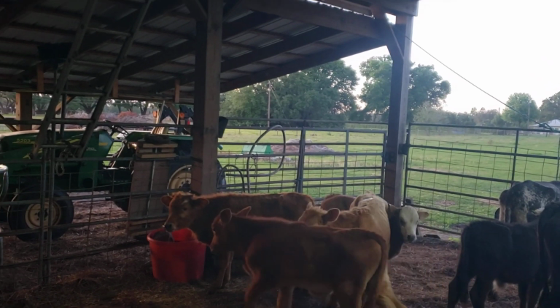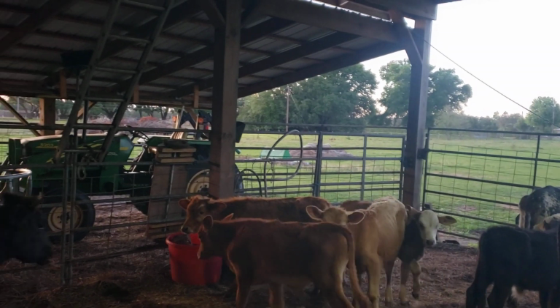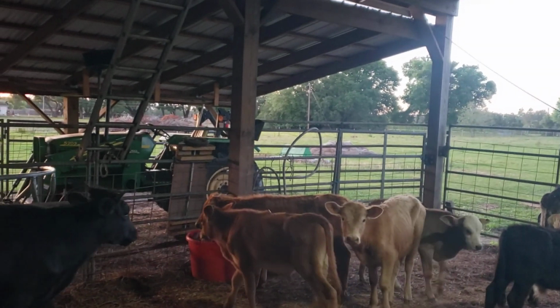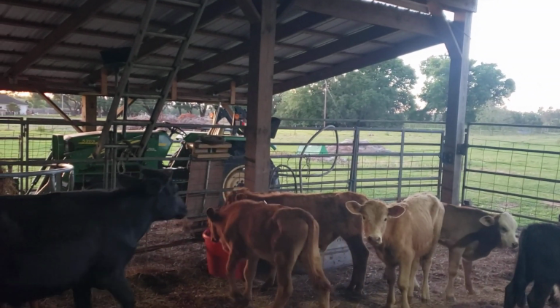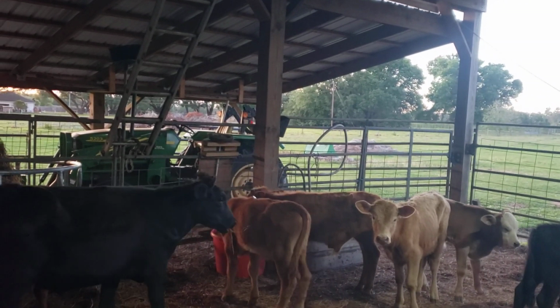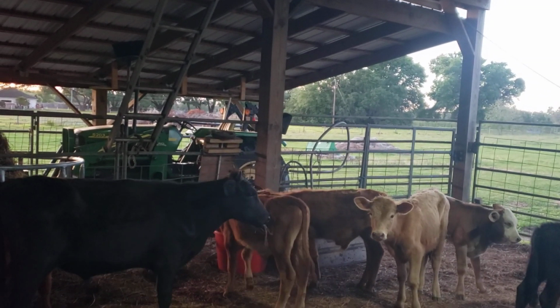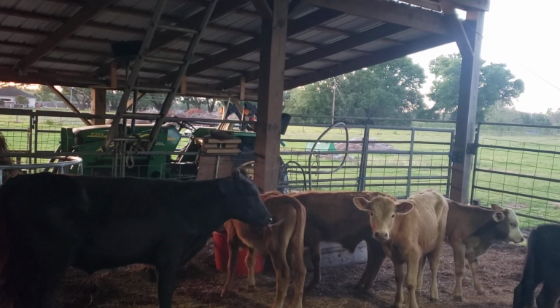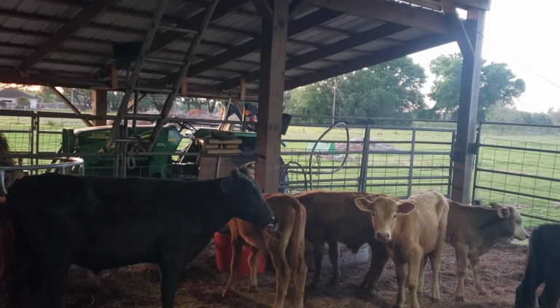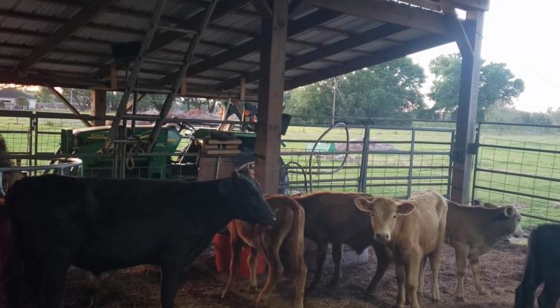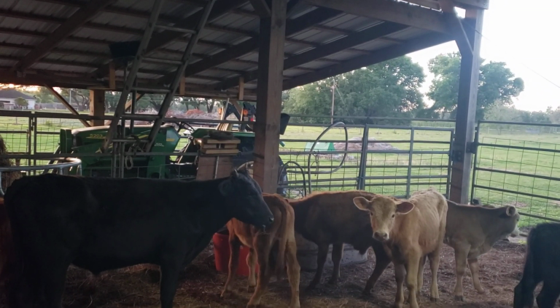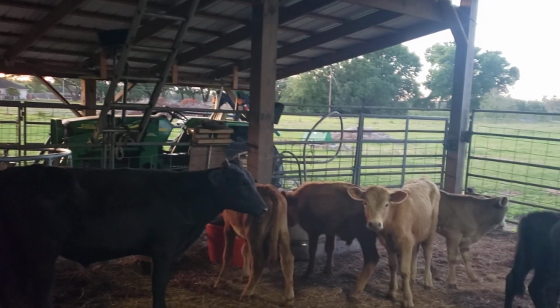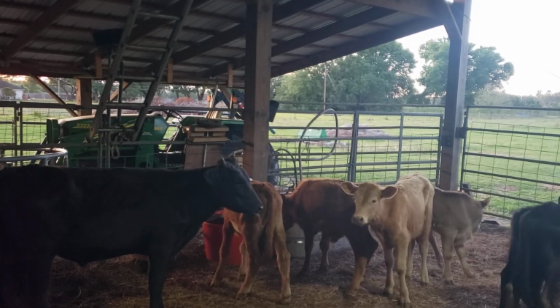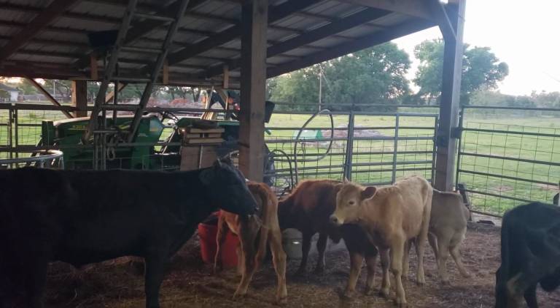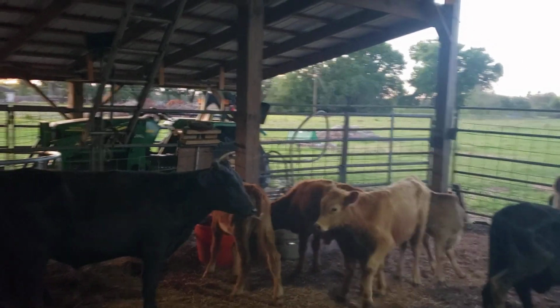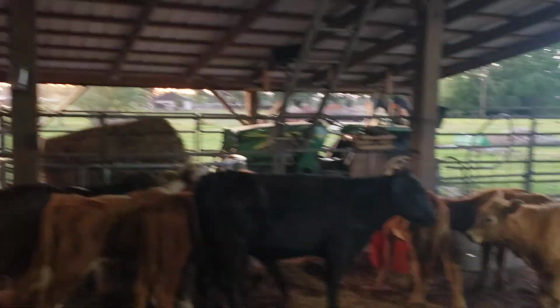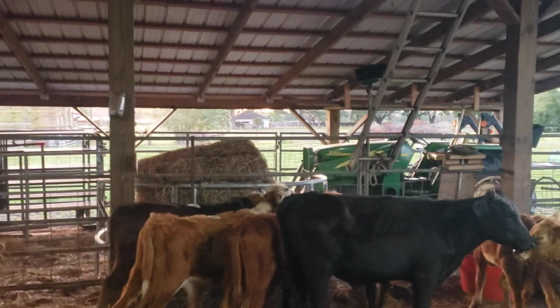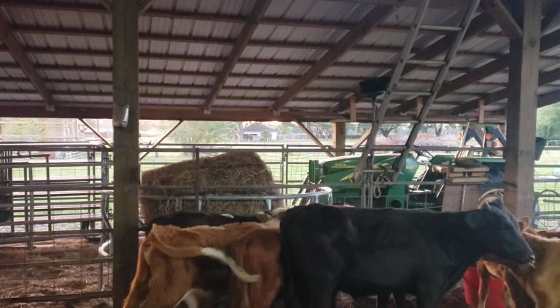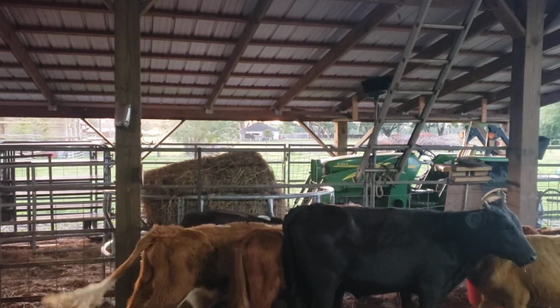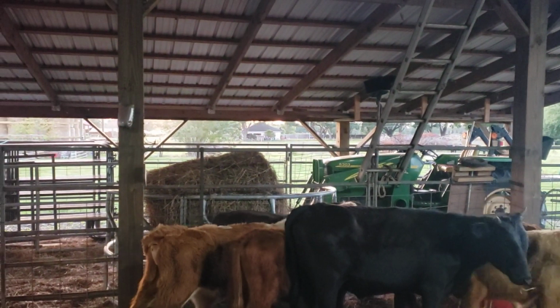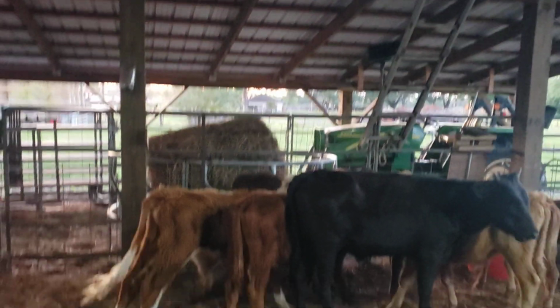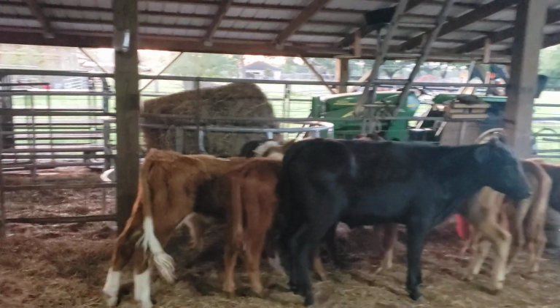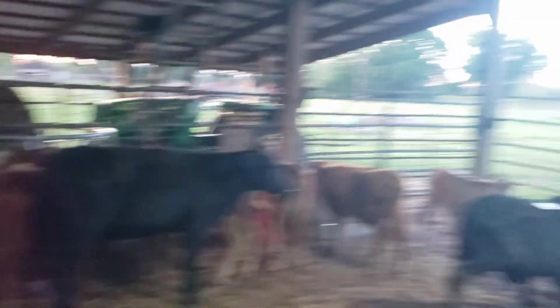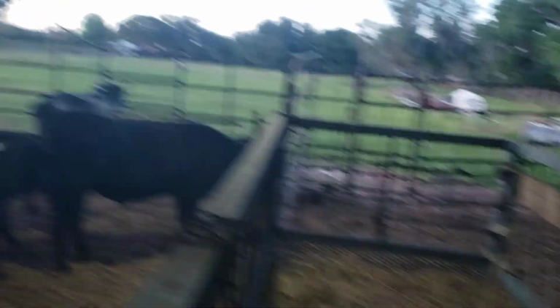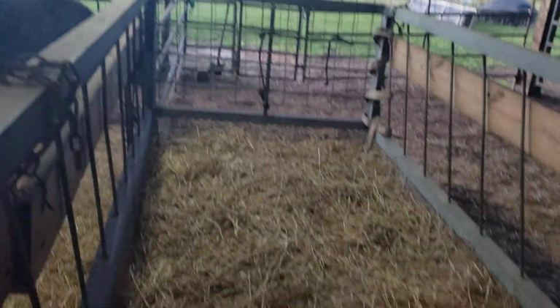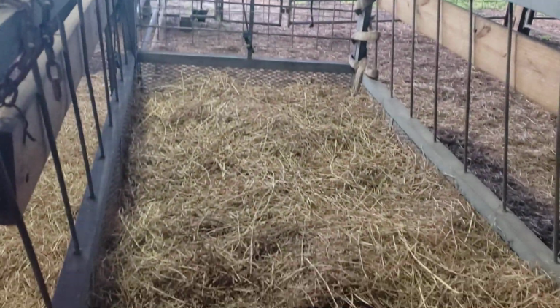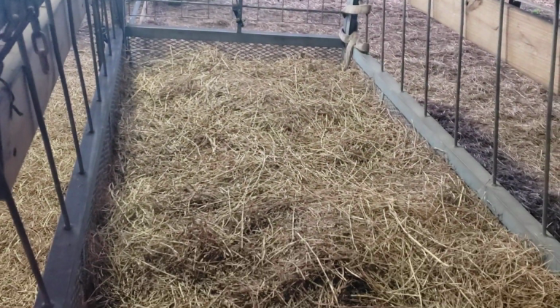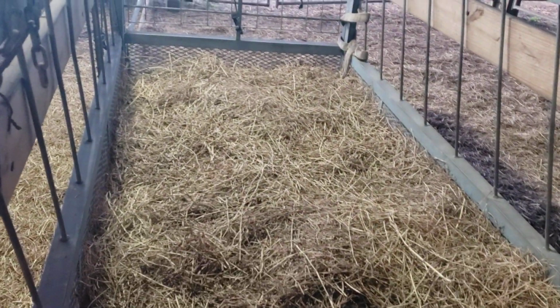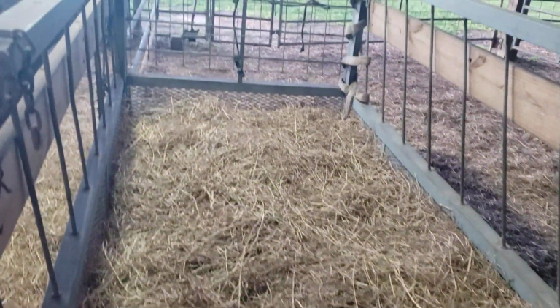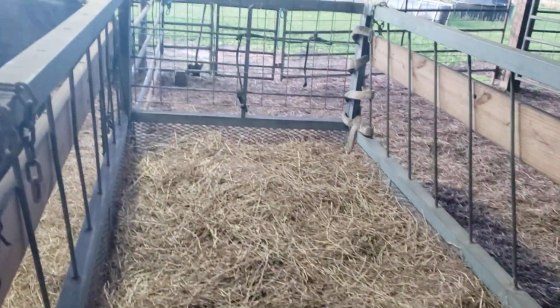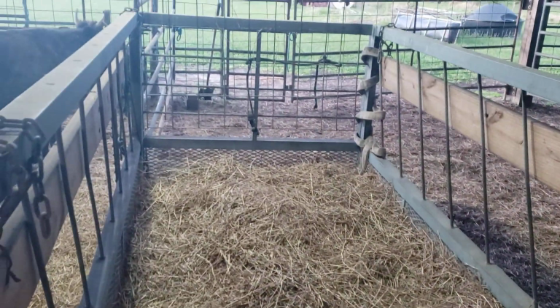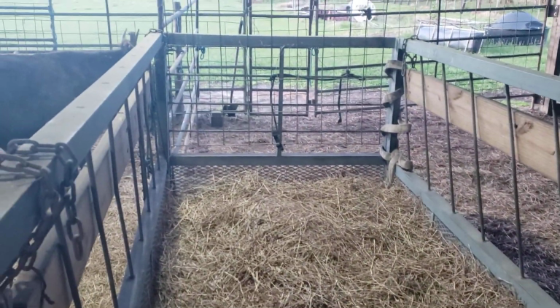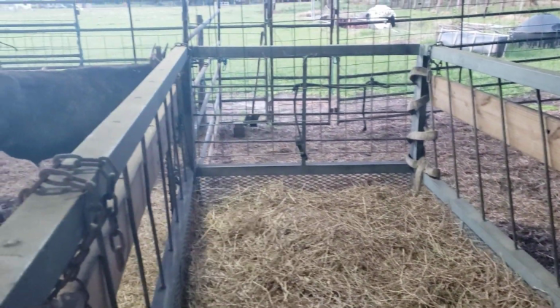There's the protein tub over there. Red's already into it. And then the water's there next to them. We're going to put that roll of hay in here, and there's hay in this big feeder right here.